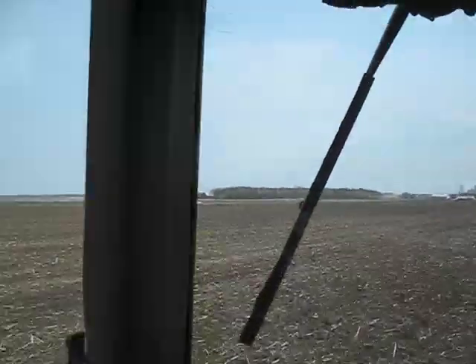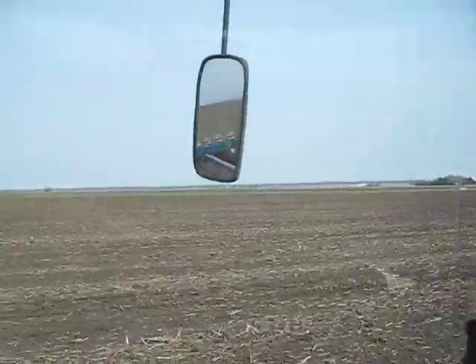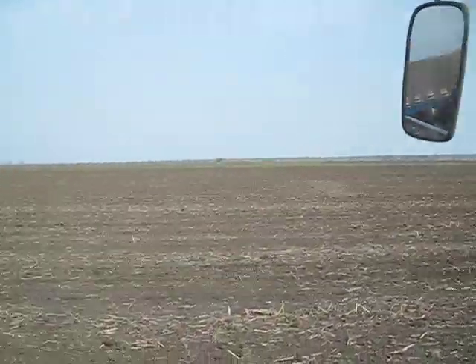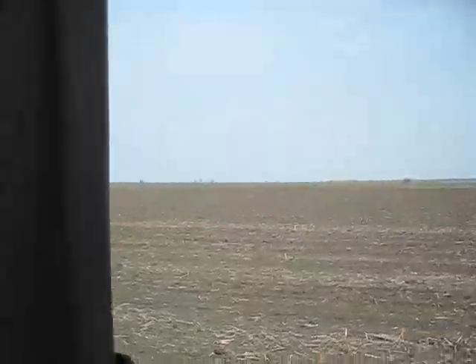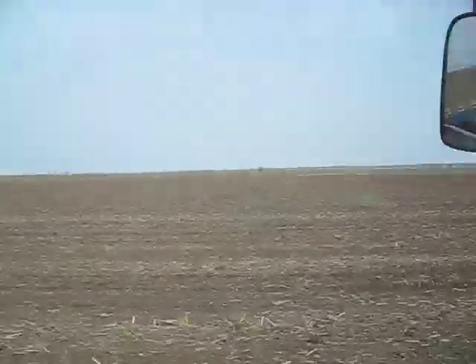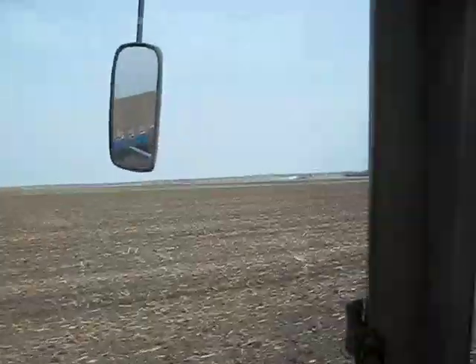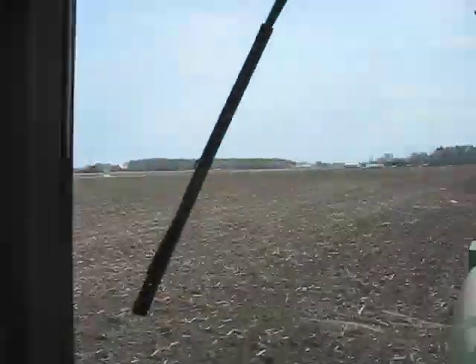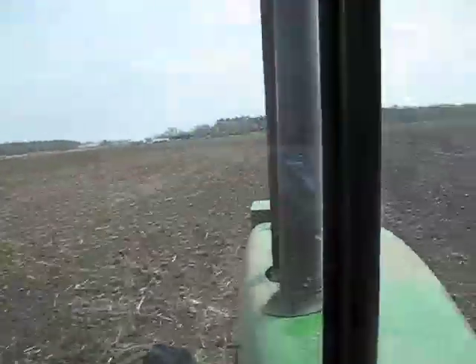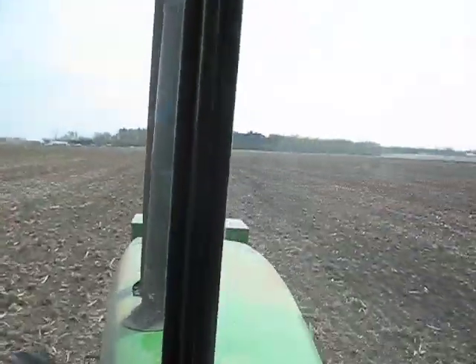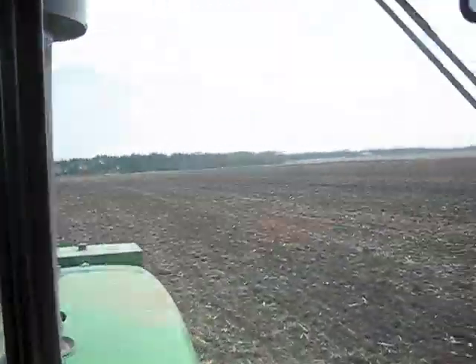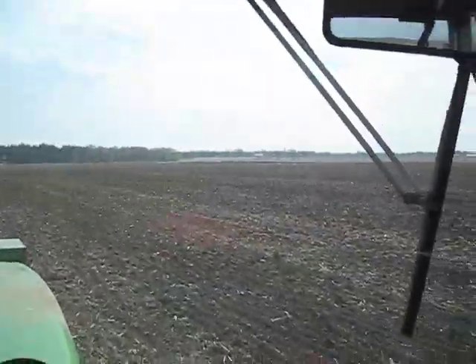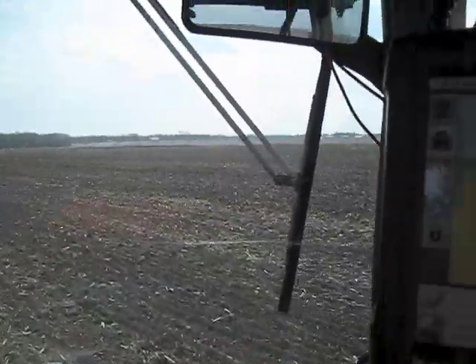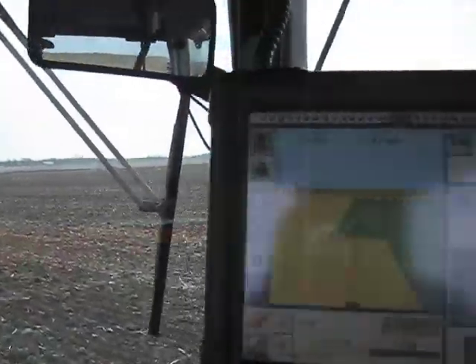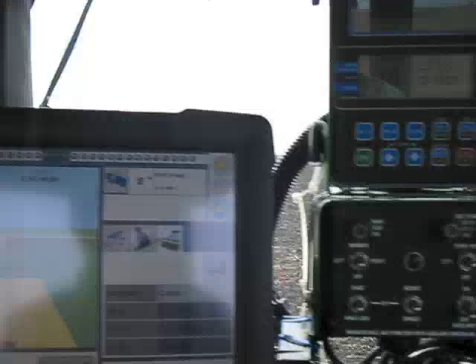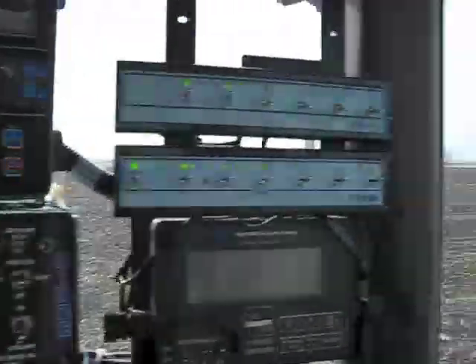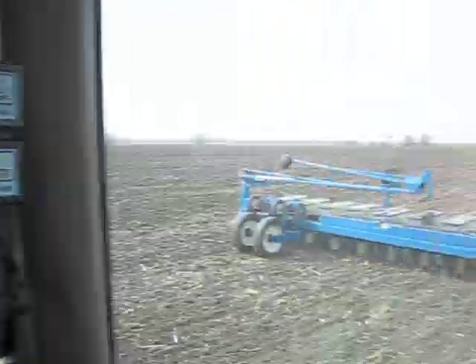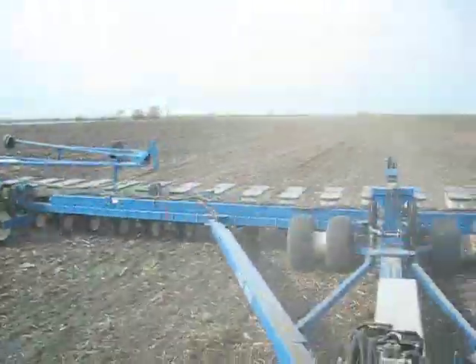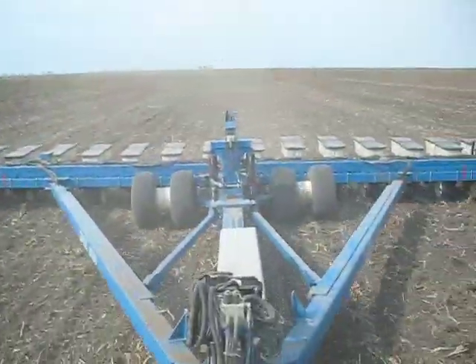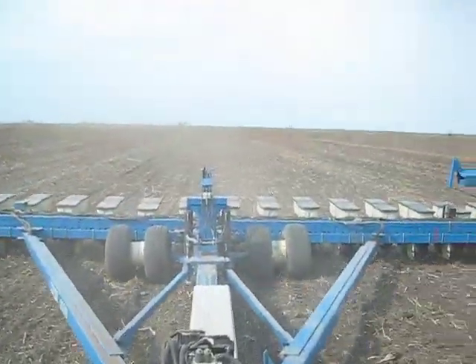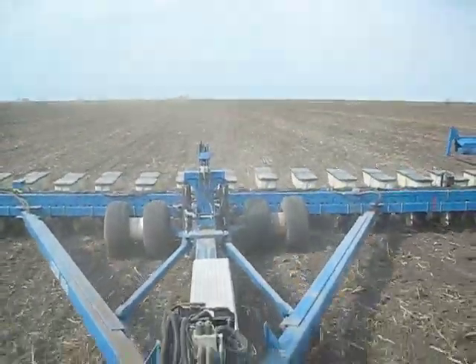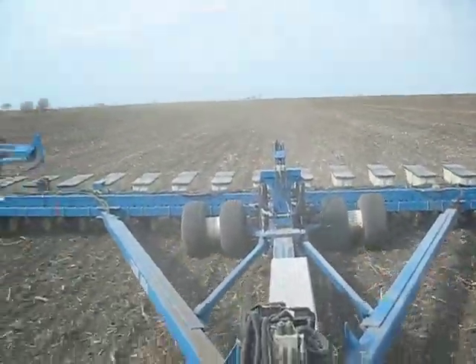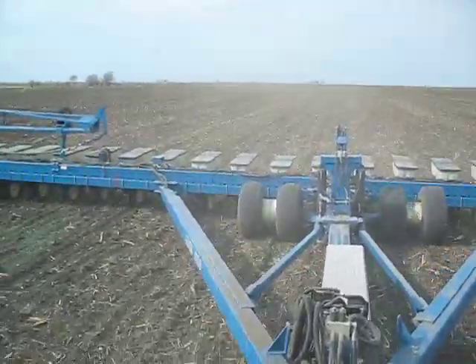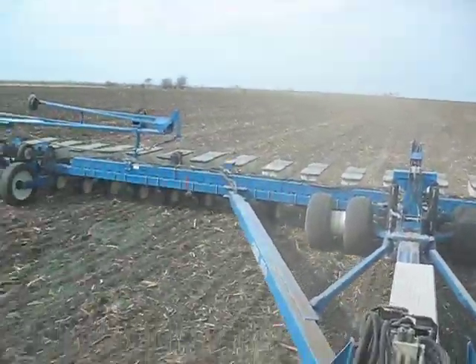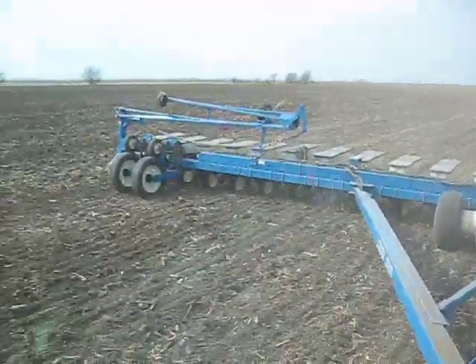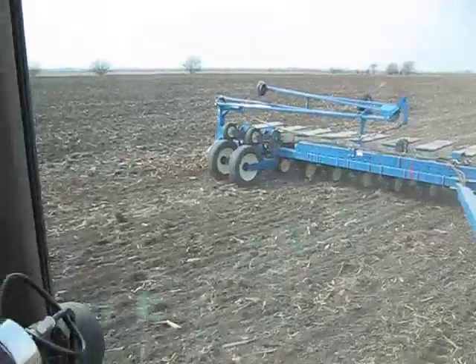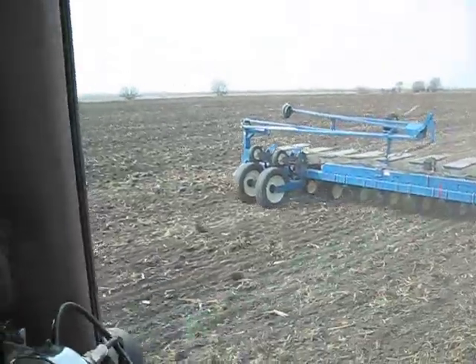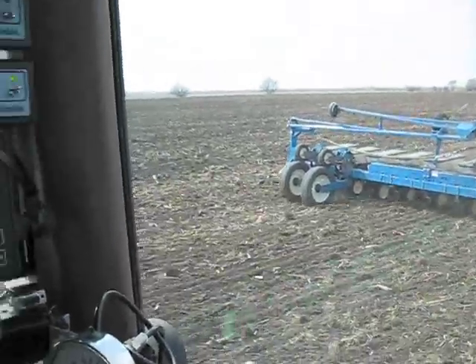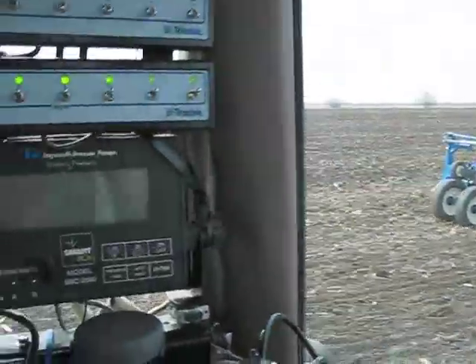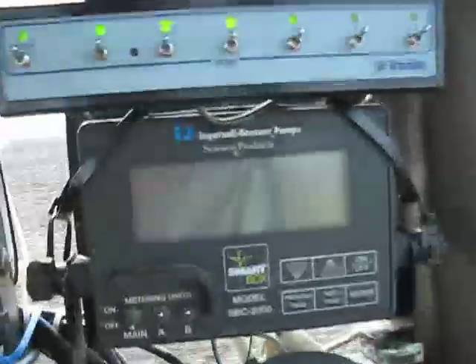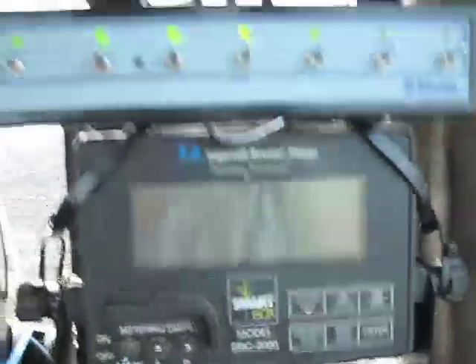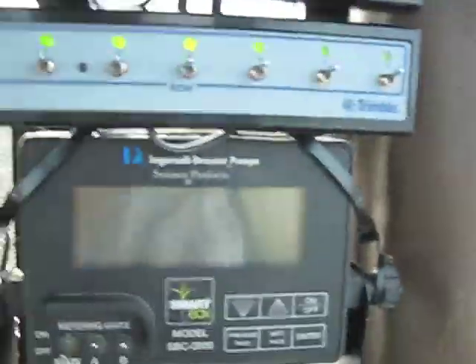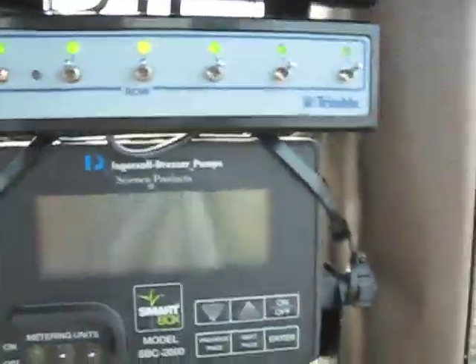Other than that, everything's going perfectly. In this field, we're planting VT3. As you can see, we're not using the Smart Fox.